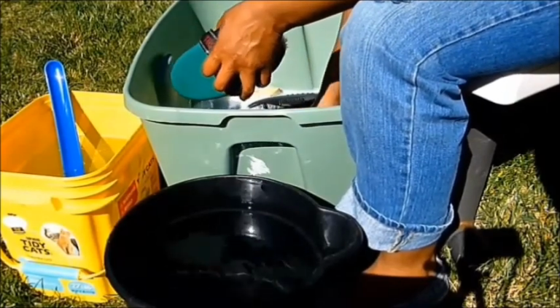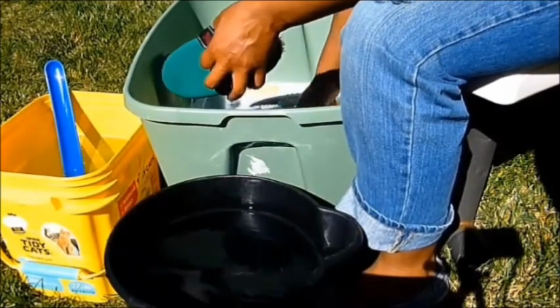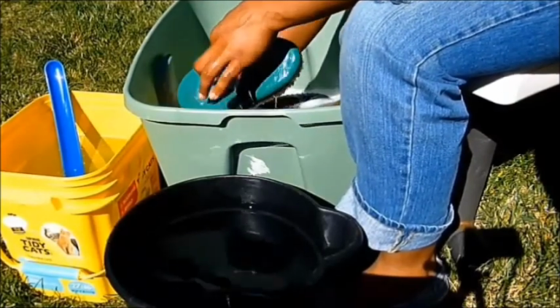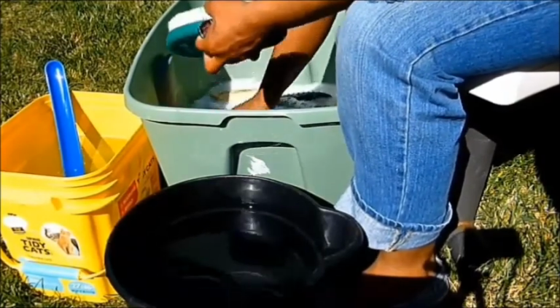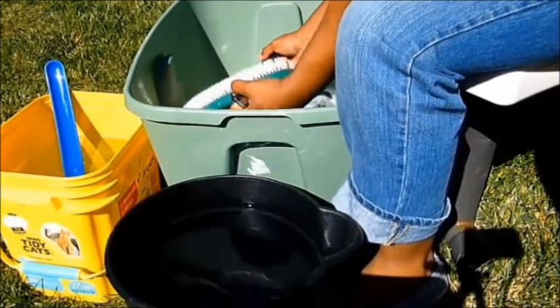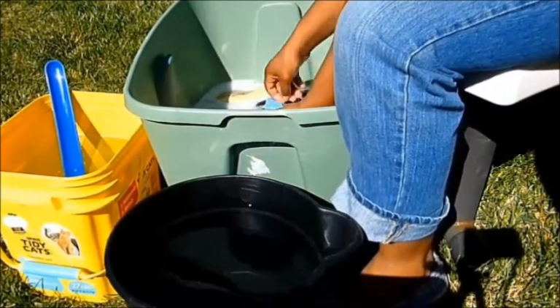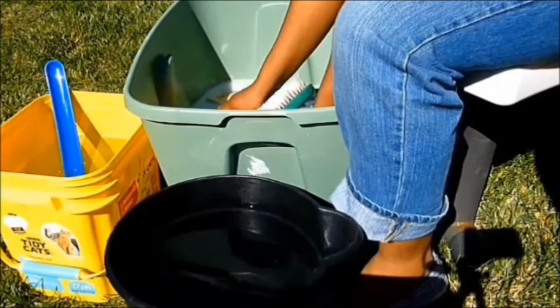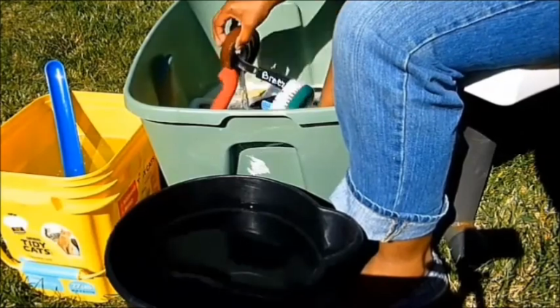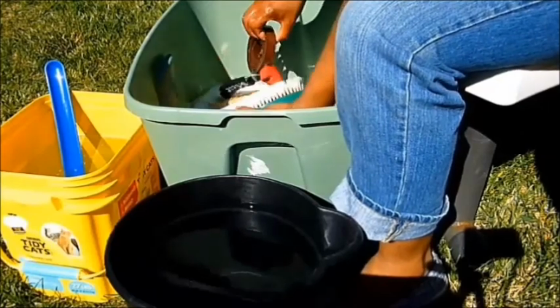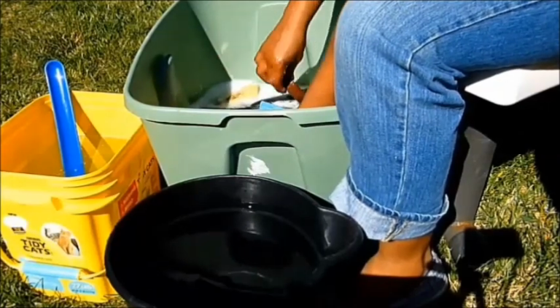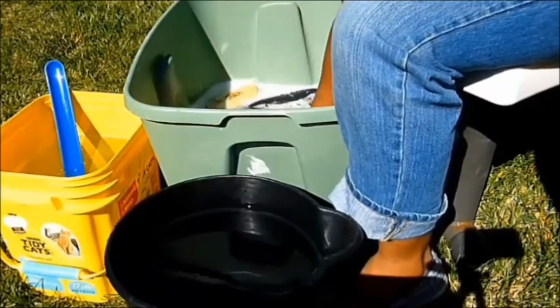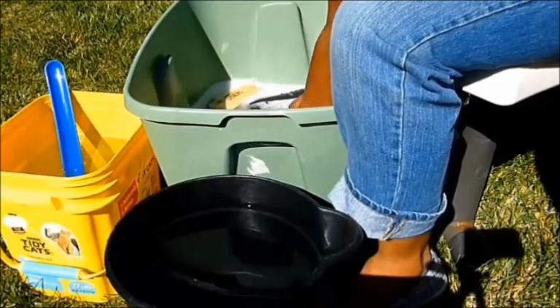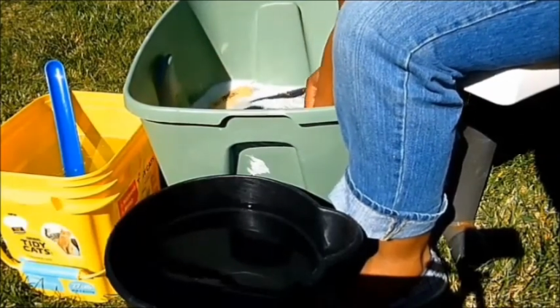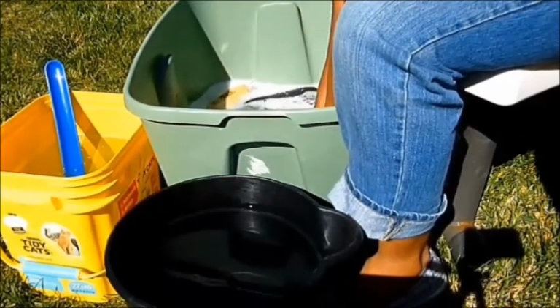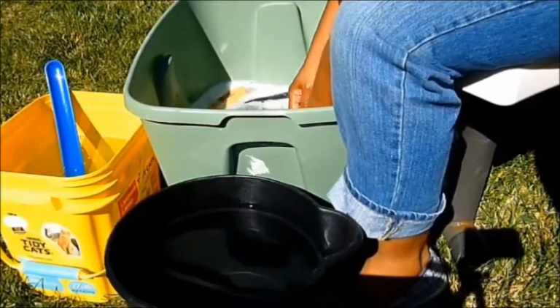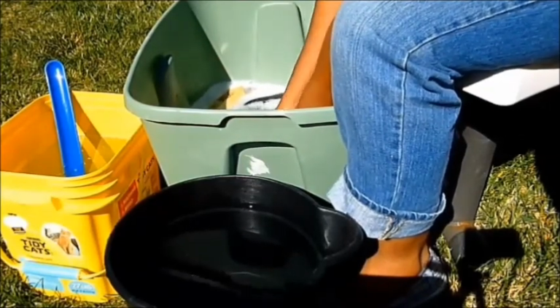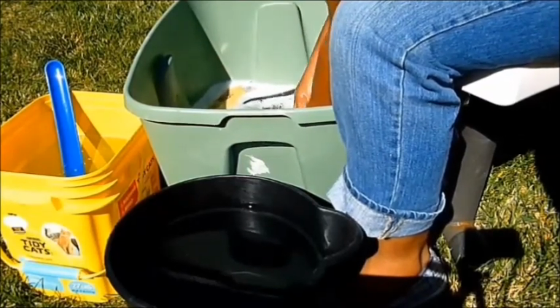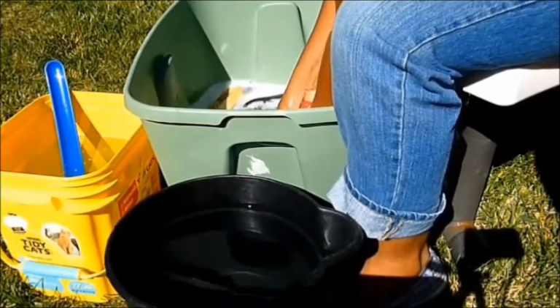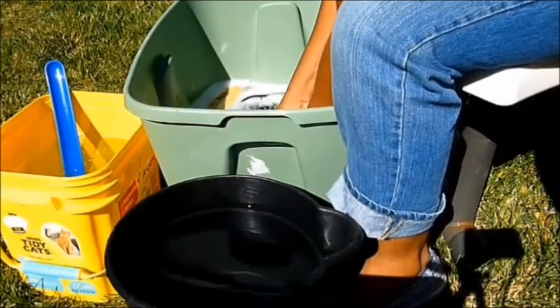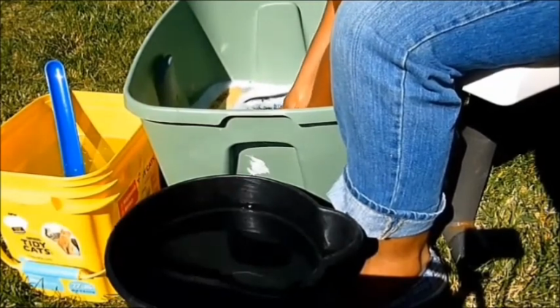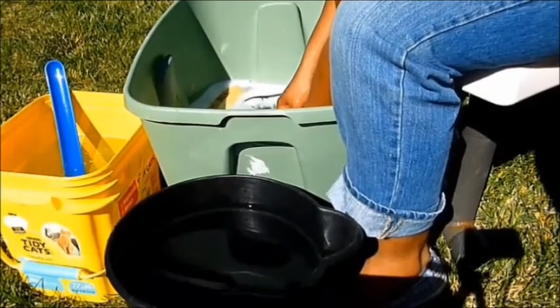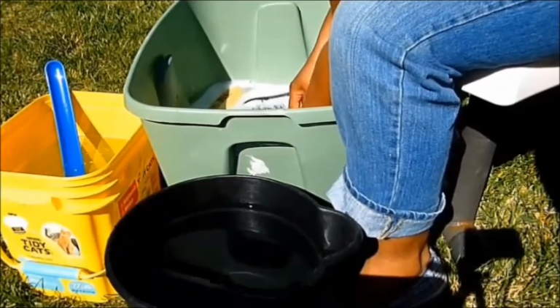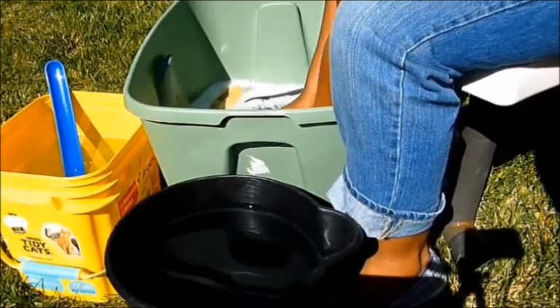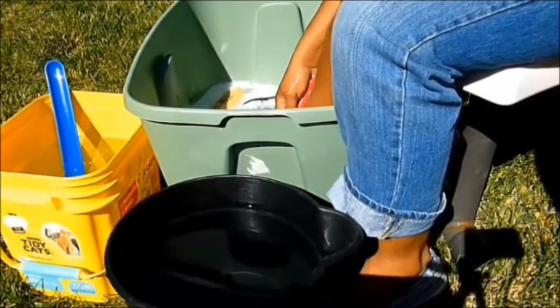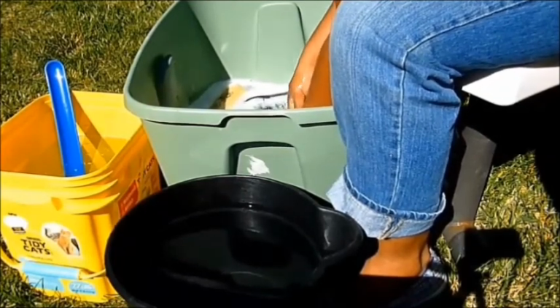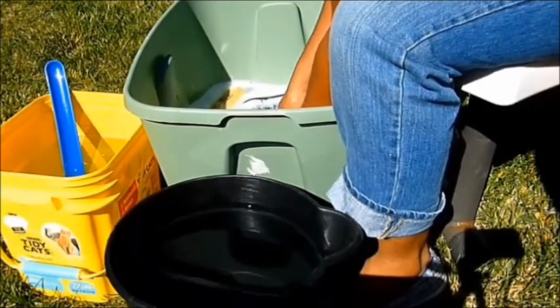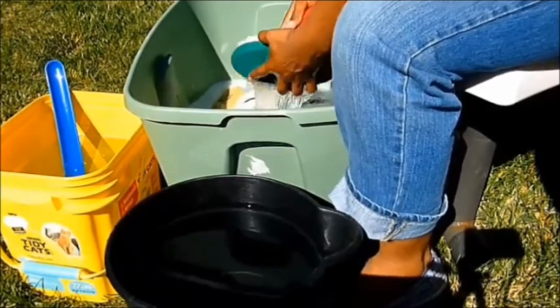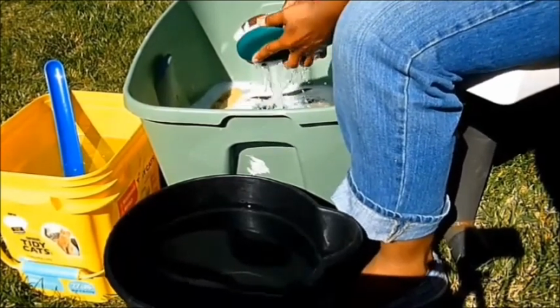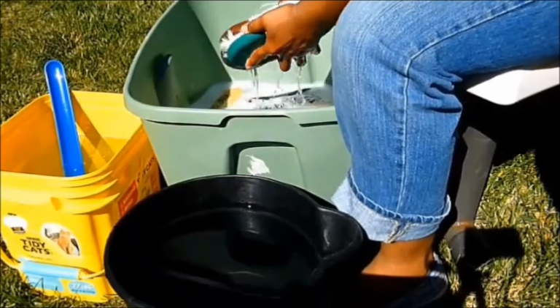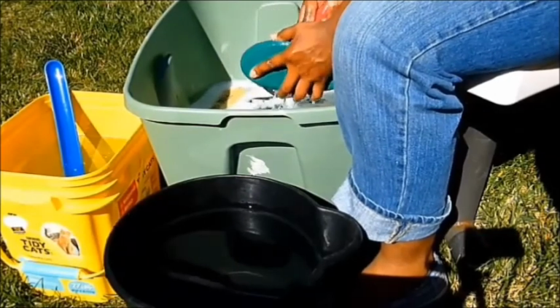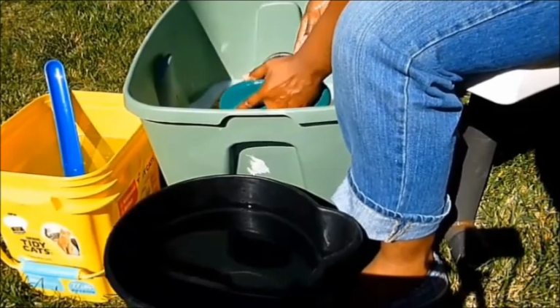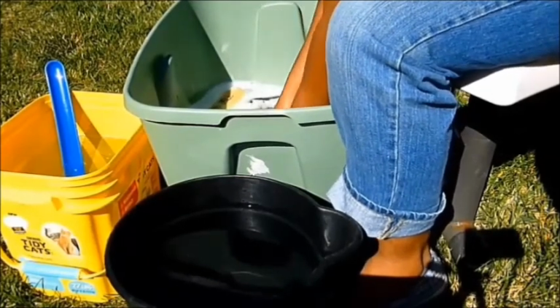I take the metal curry comb to all of my brushes to really get deep down in the bristles and remove any dirt, oil, and fur from the brushes to make sure they're nice and clean.